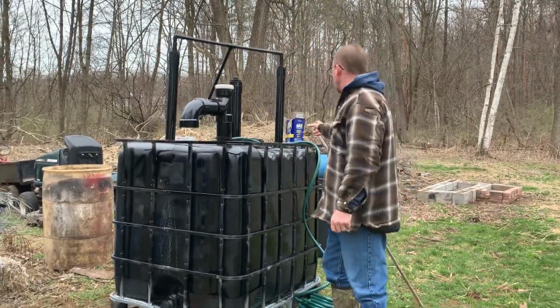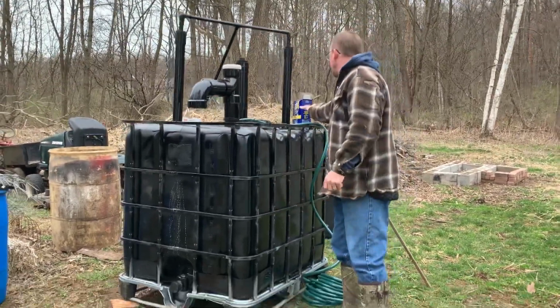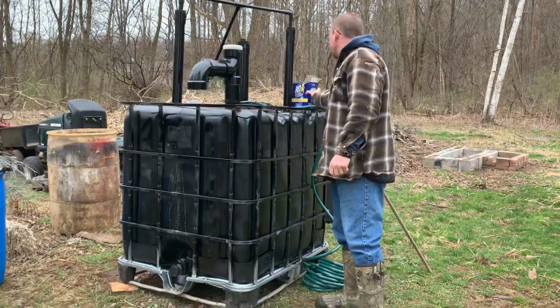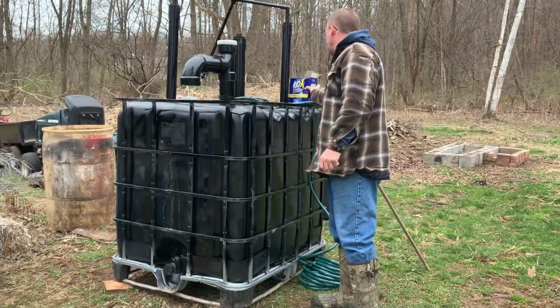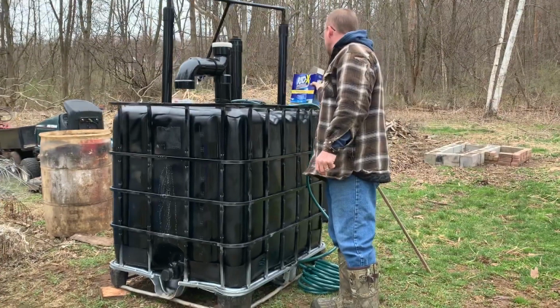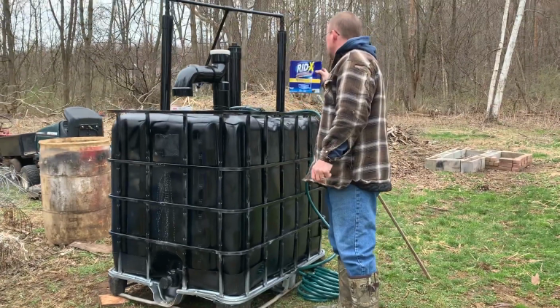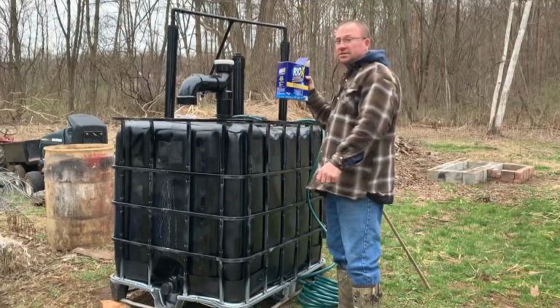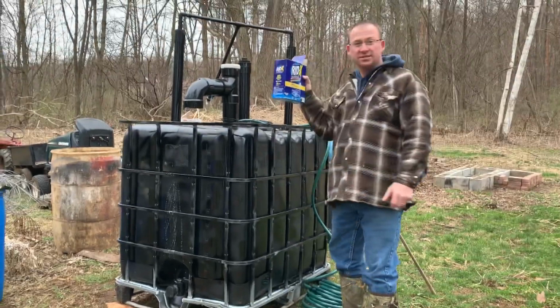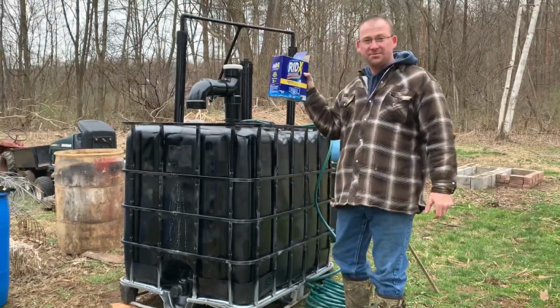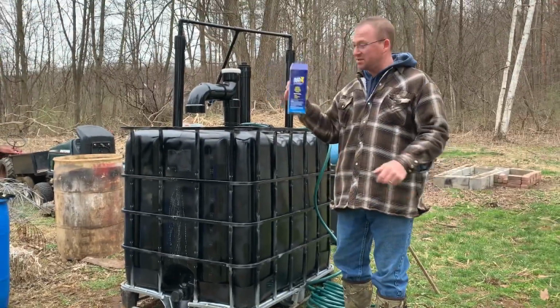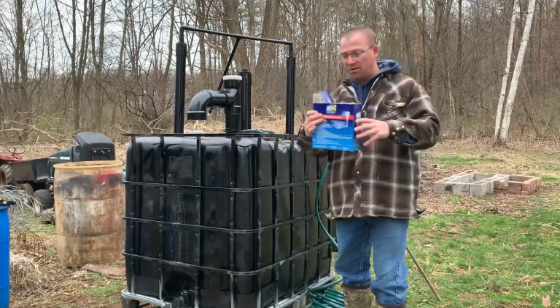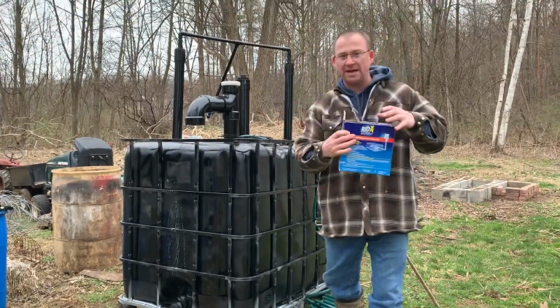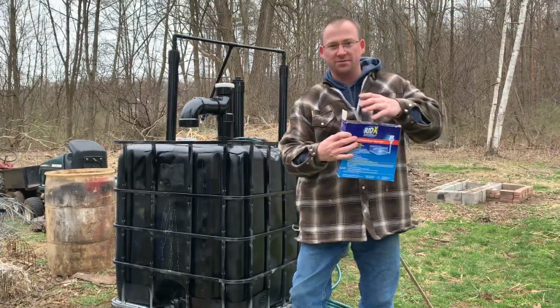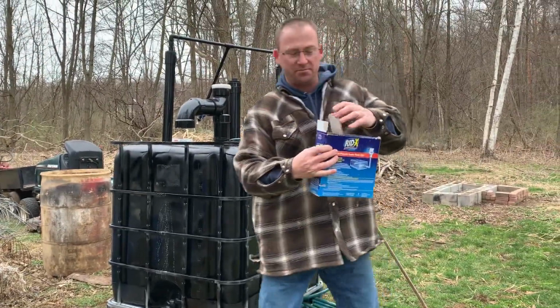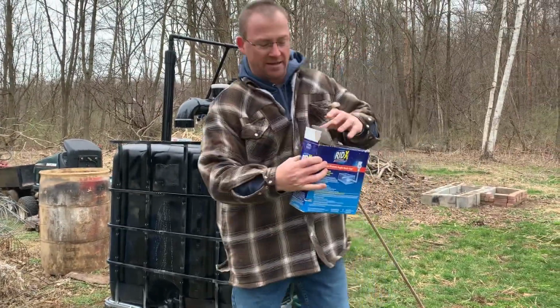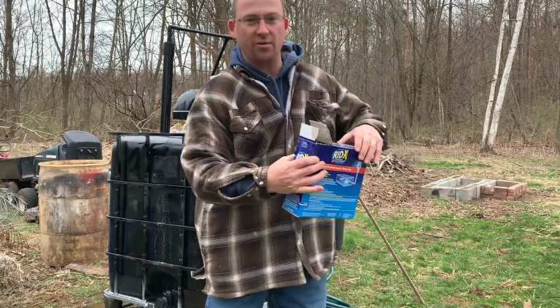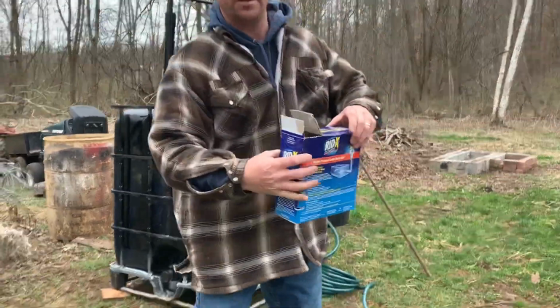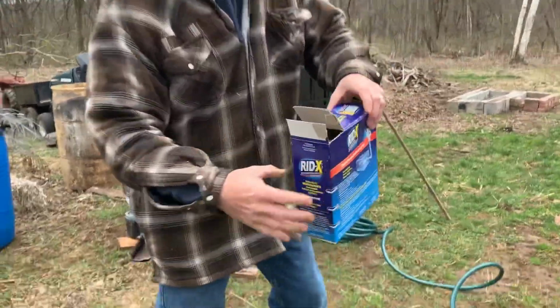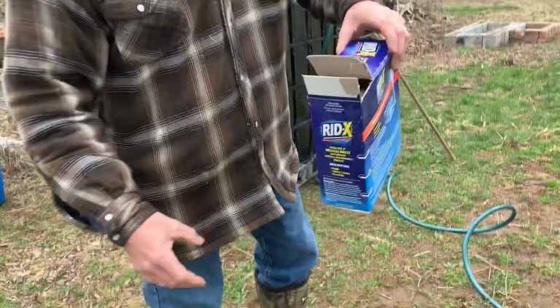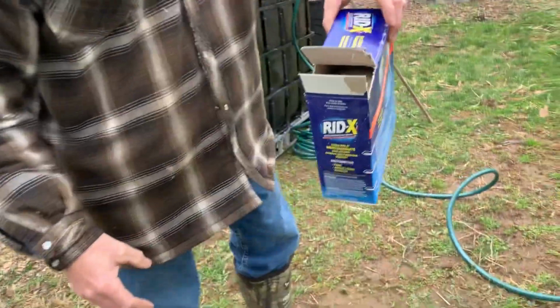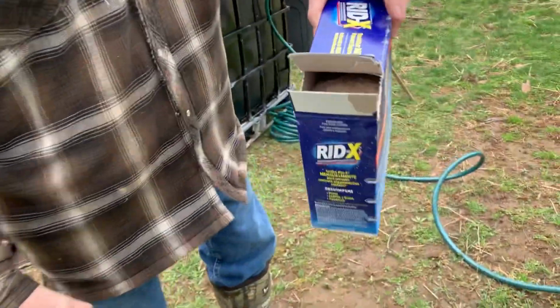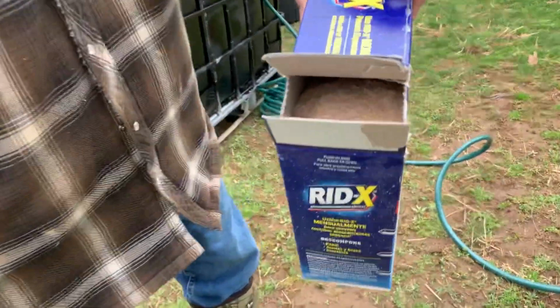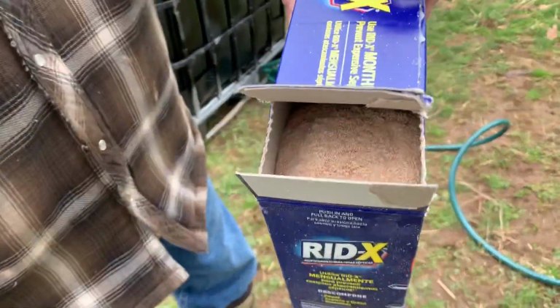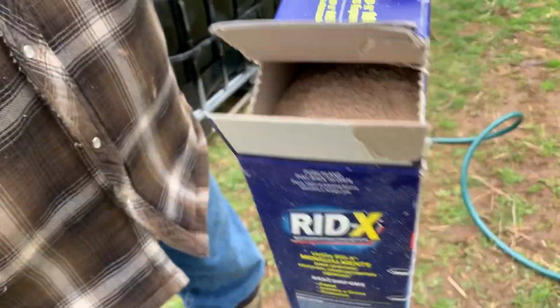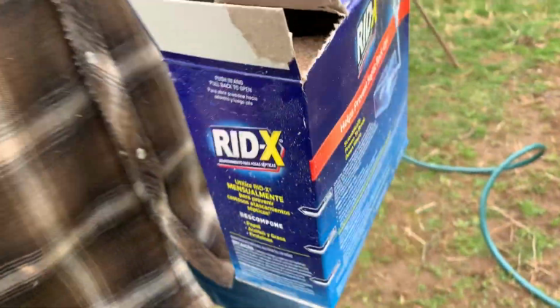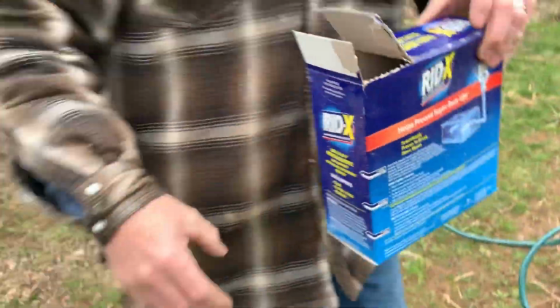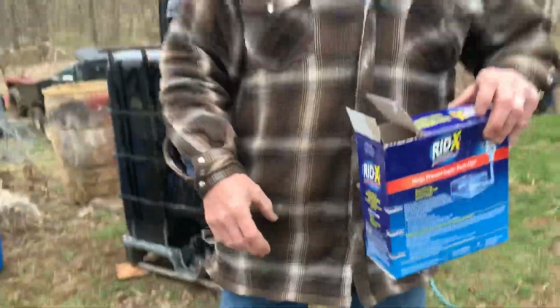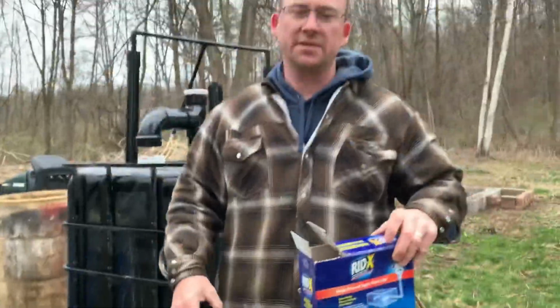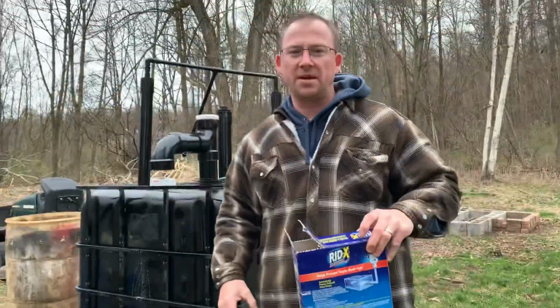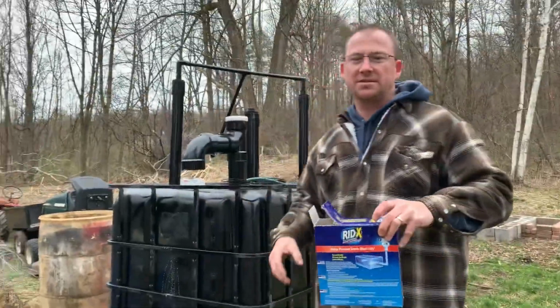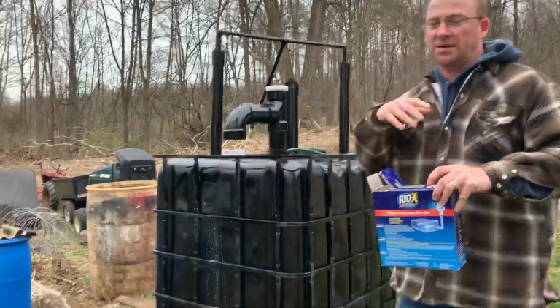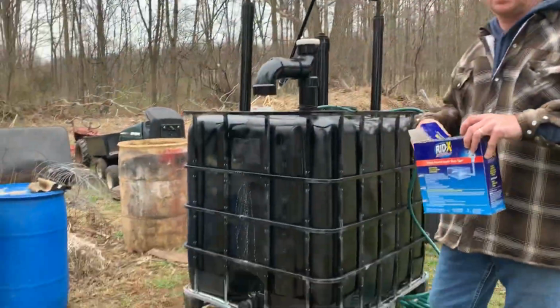So I got a box of RID-X — this is a big old box of bacteria. Hopefully I'm gonna inoculate with this. I don't want to do manure — it smells, I just don't want to deal with it.